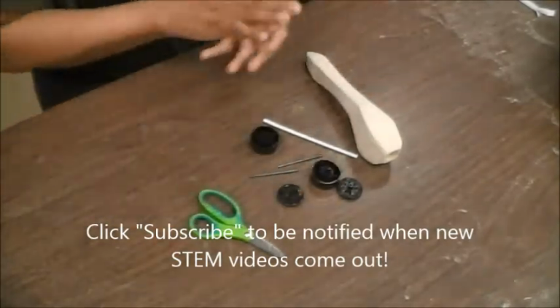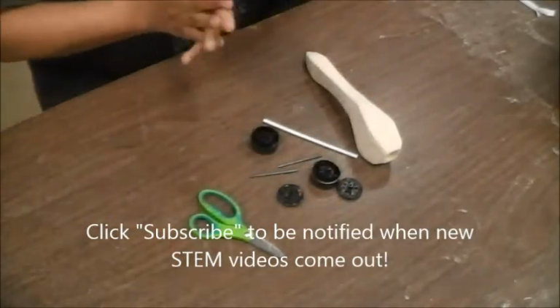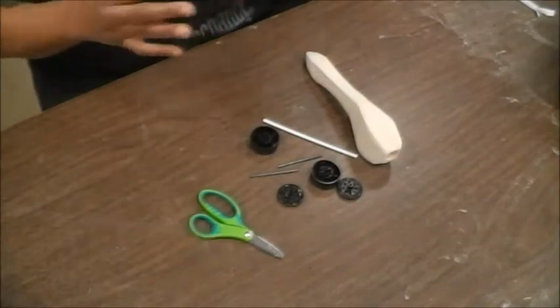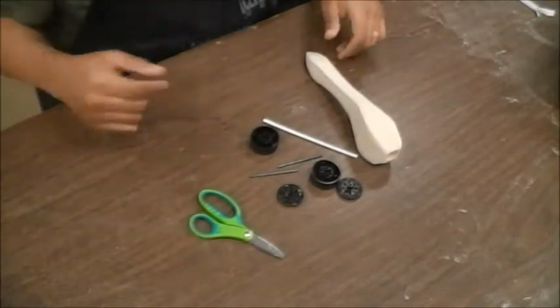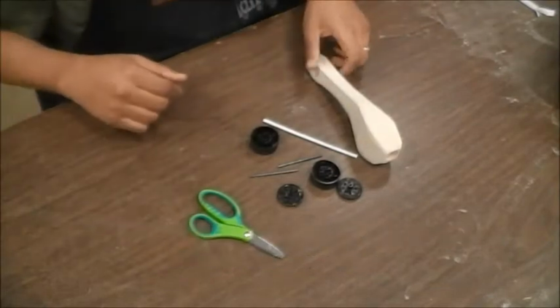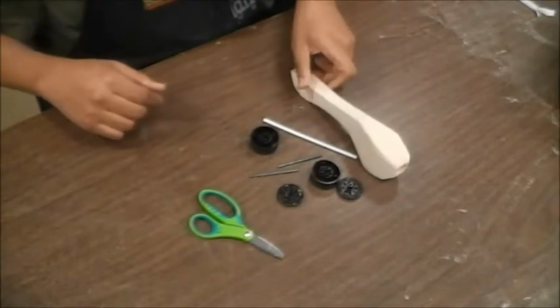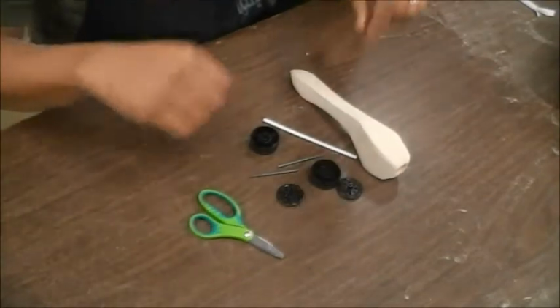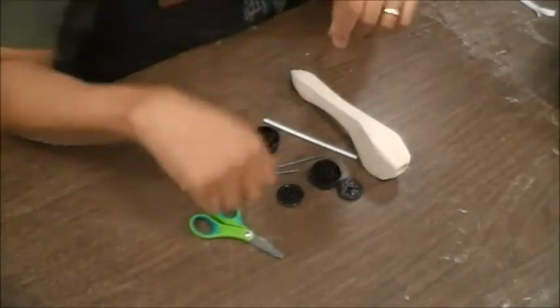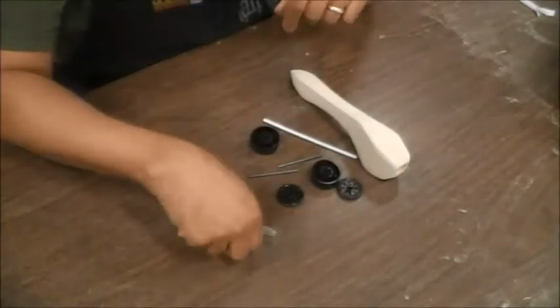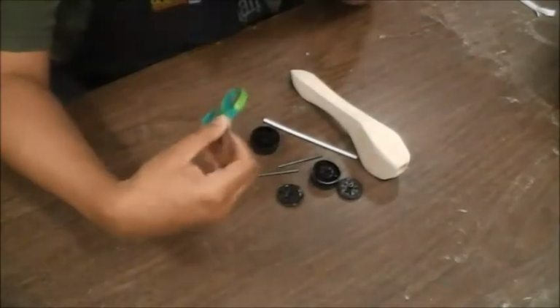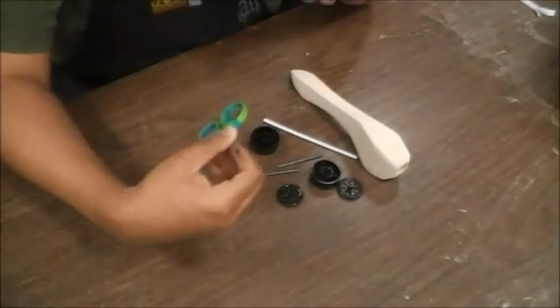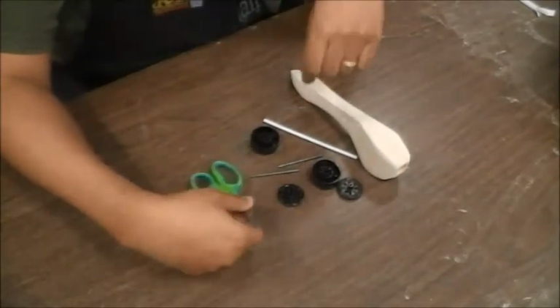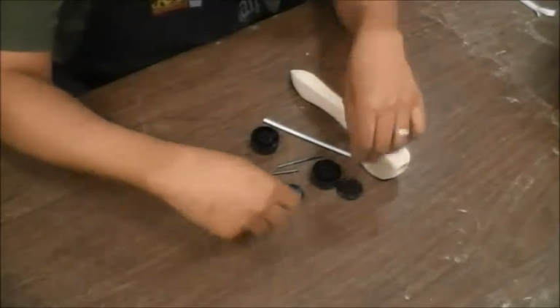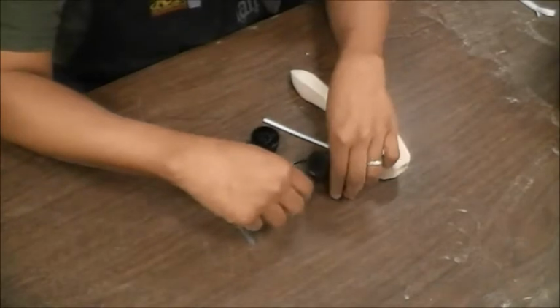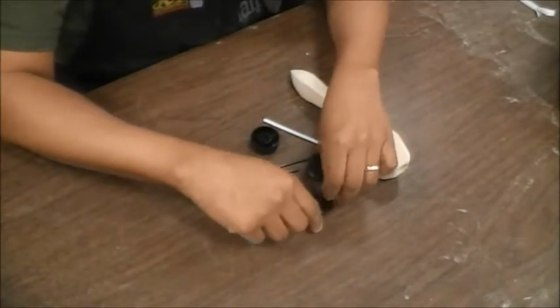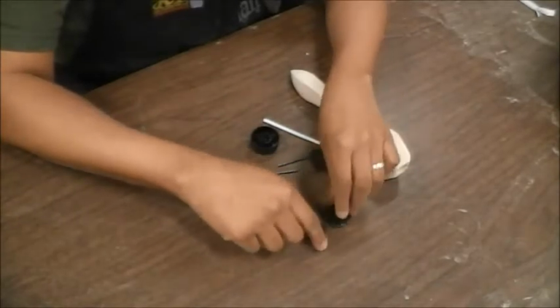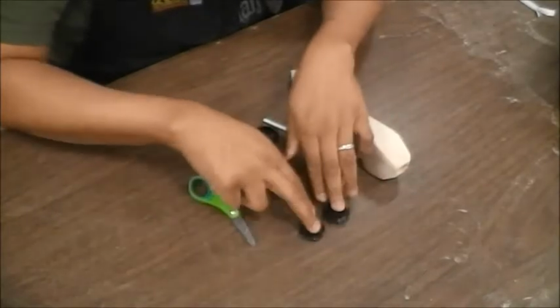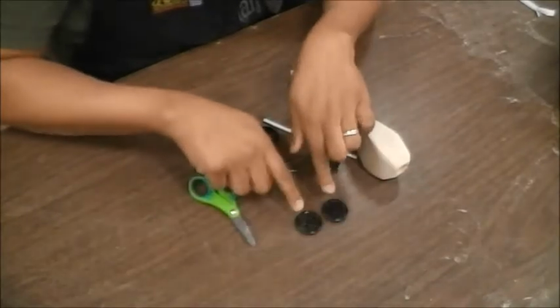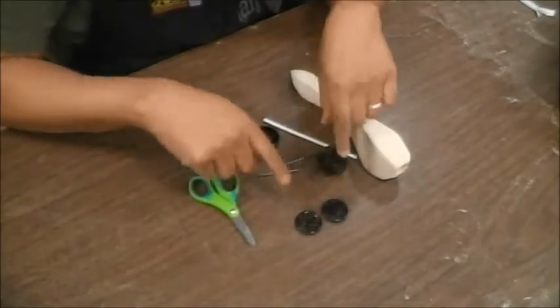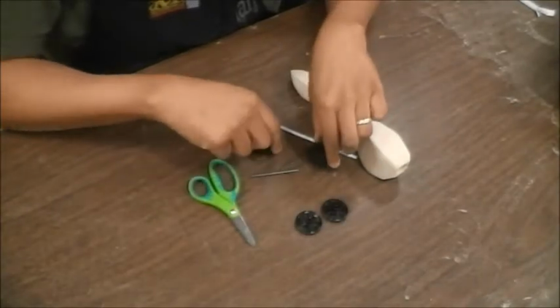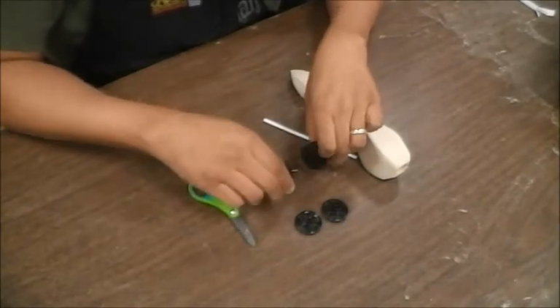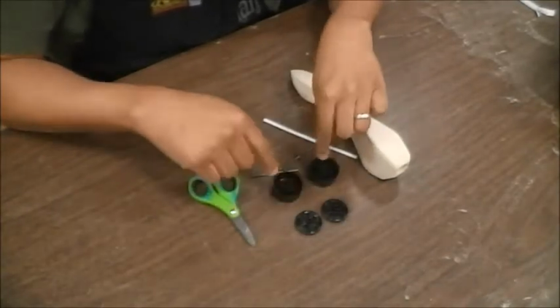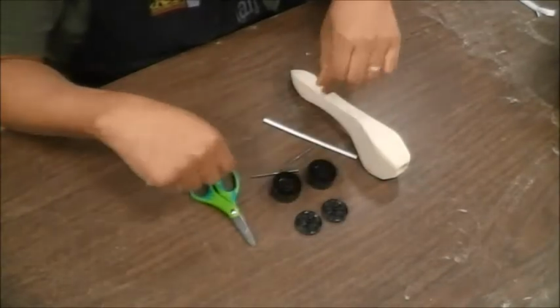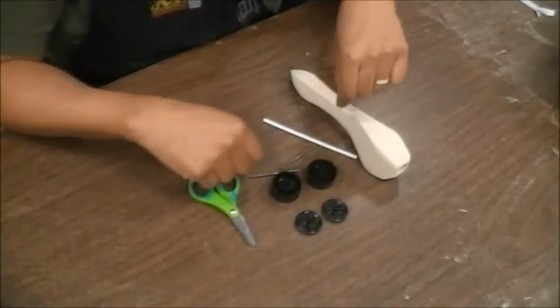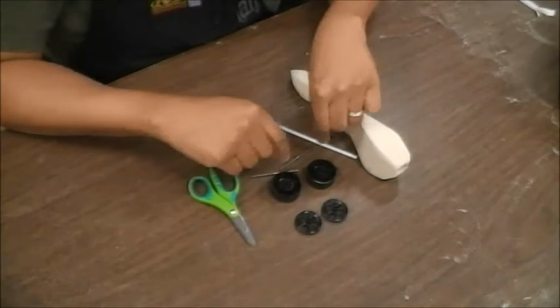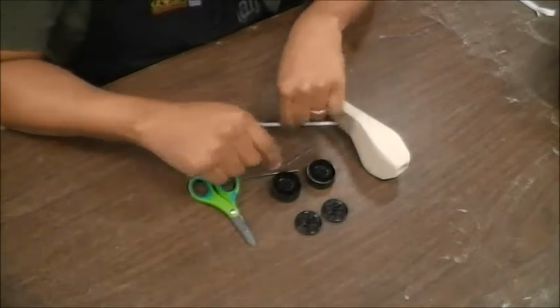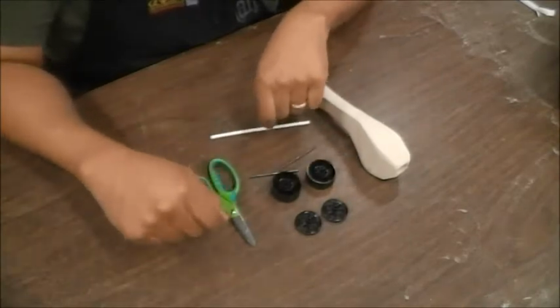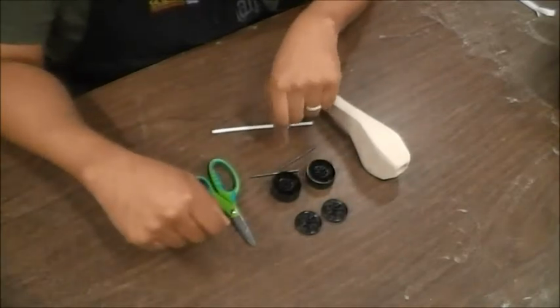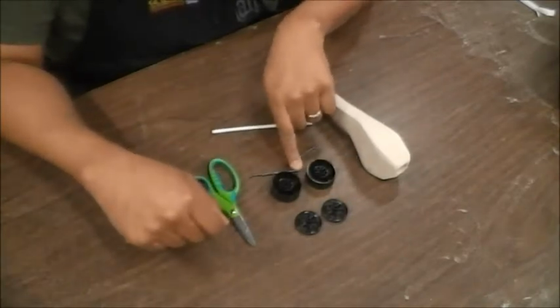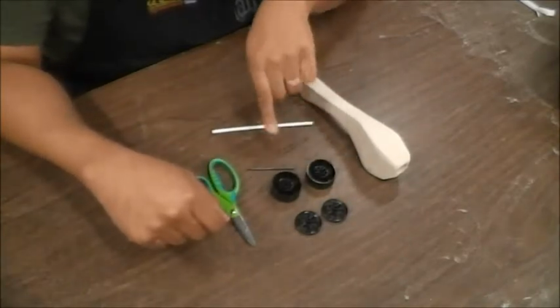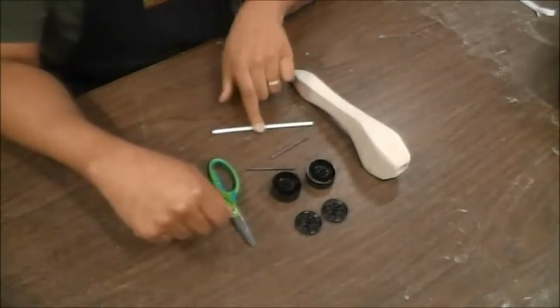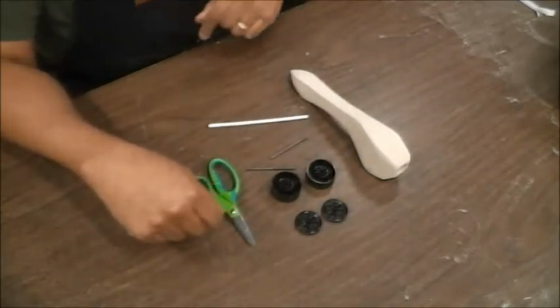For this particular project you're going to want to make sure you have some scissors, the wheels — these are my front two wheels and these are my rear wheels — and you're going to need the two axles and a straw.